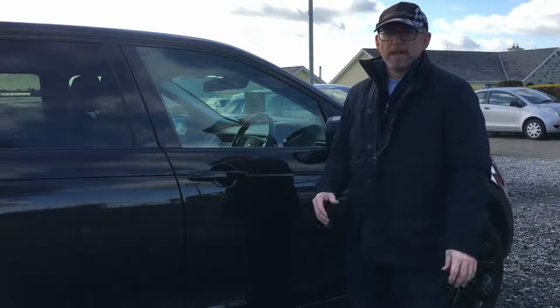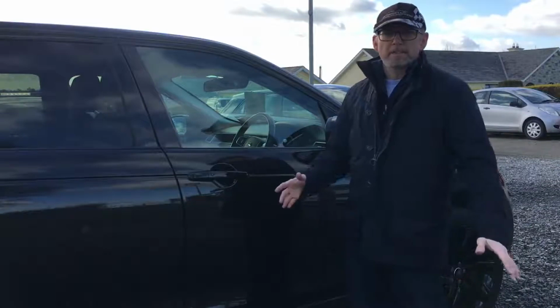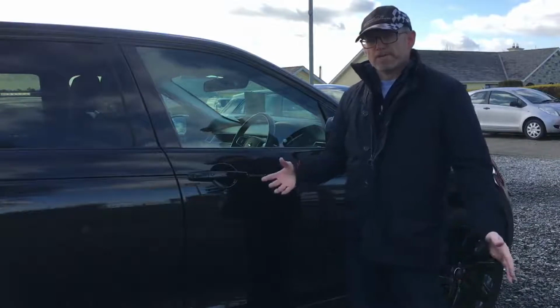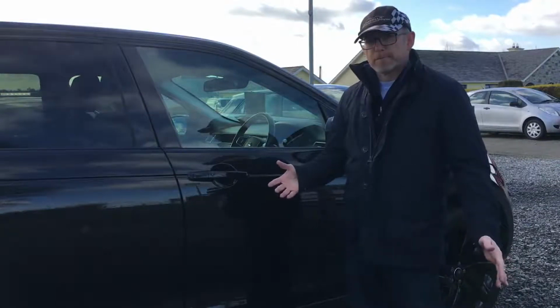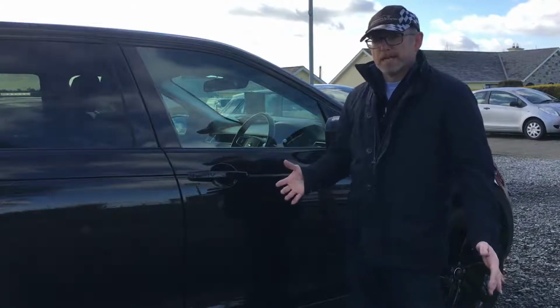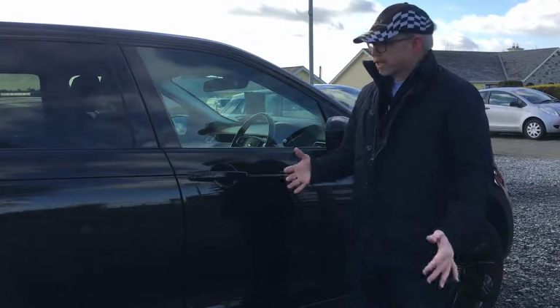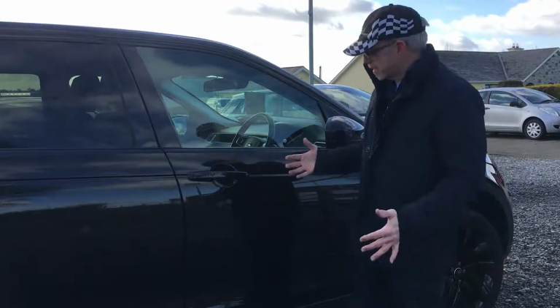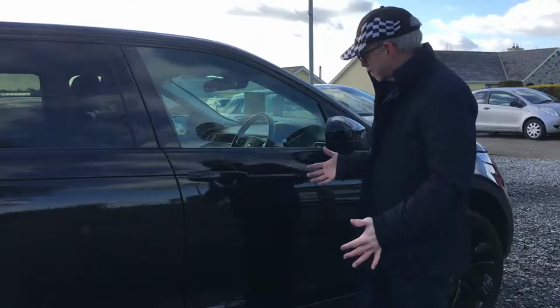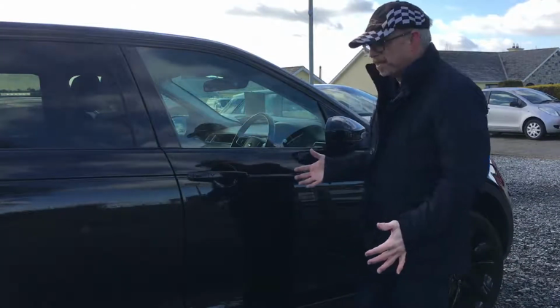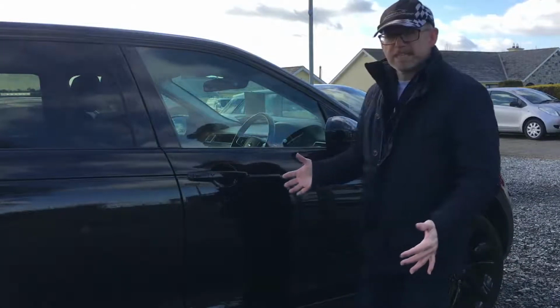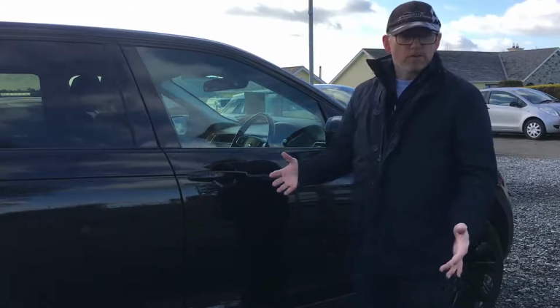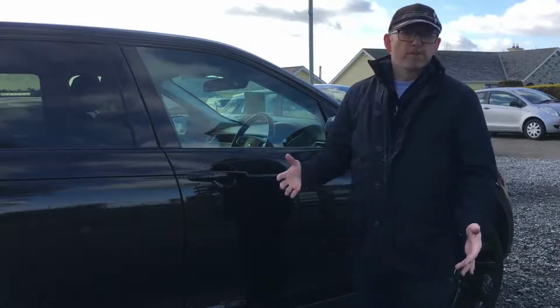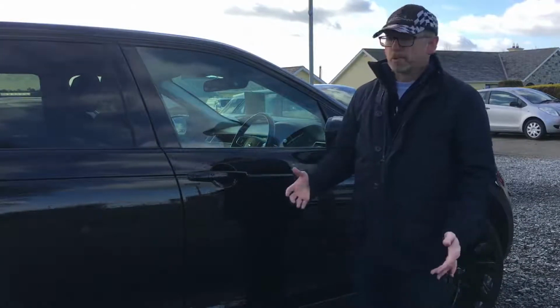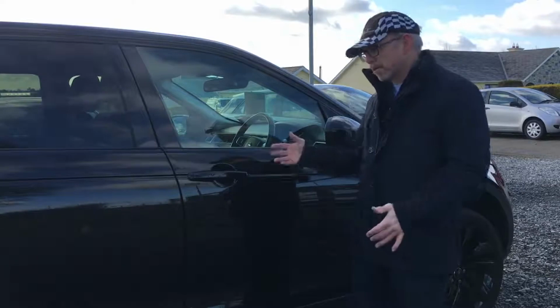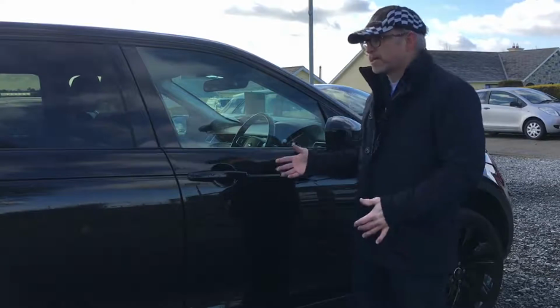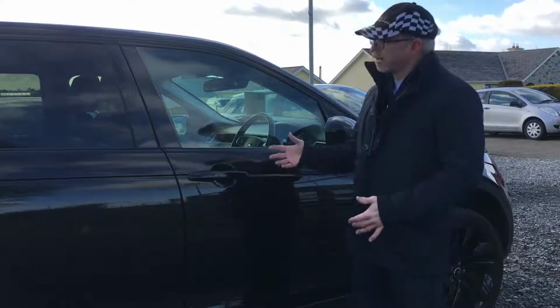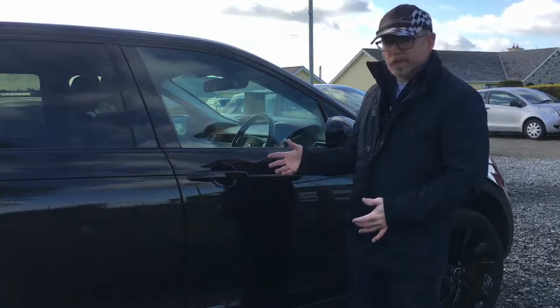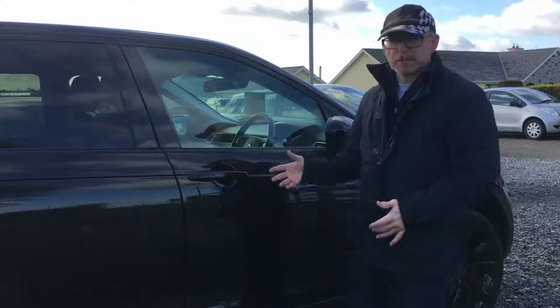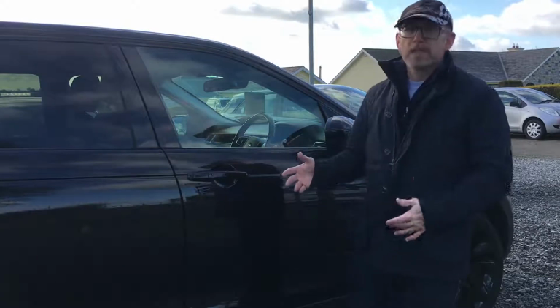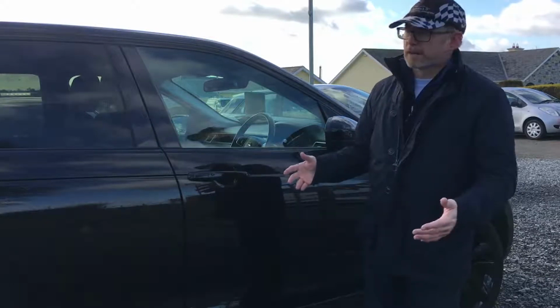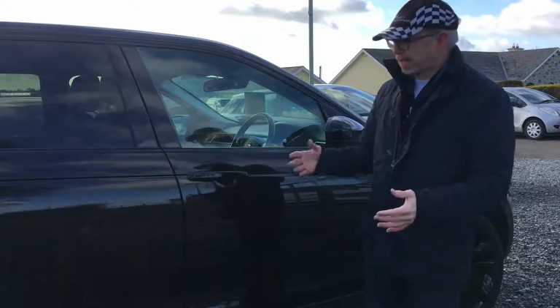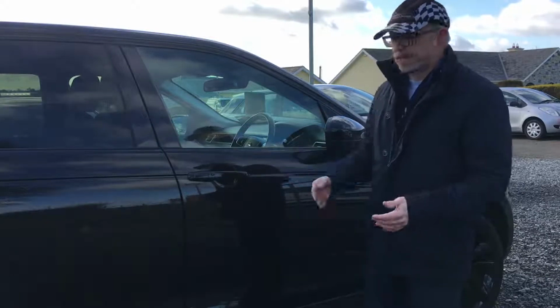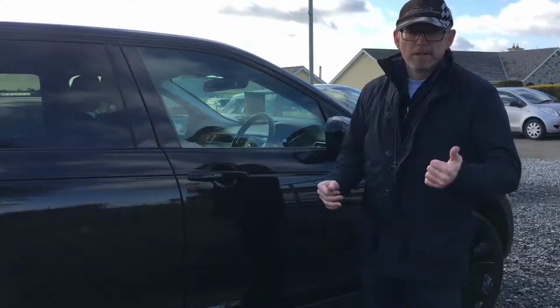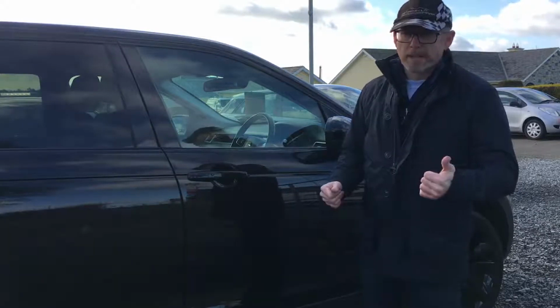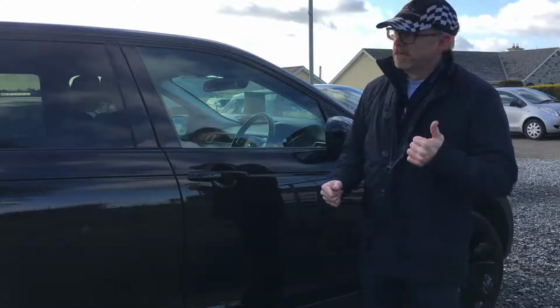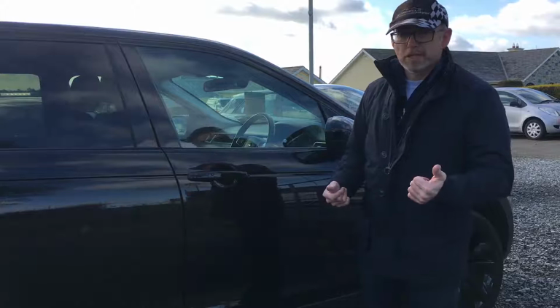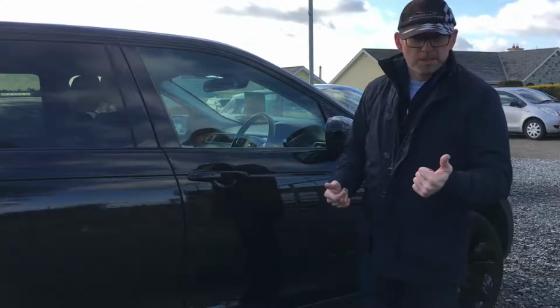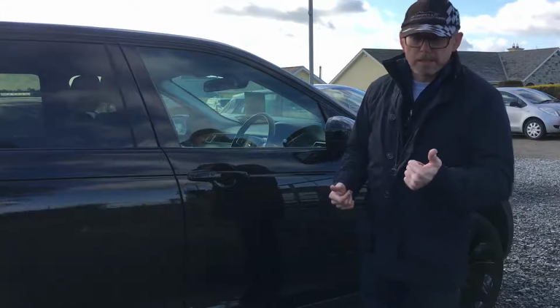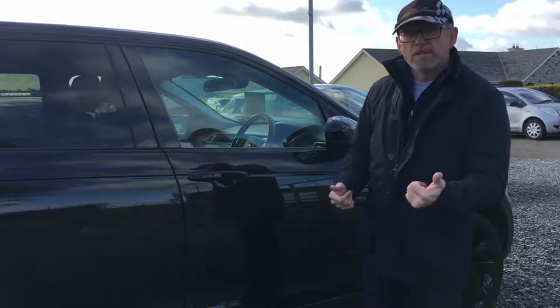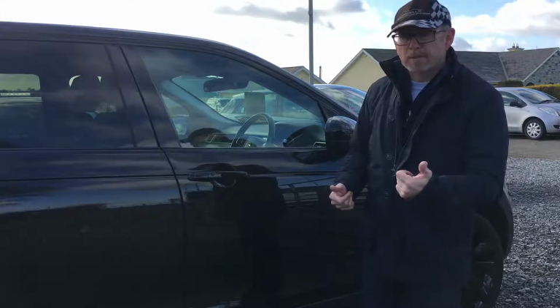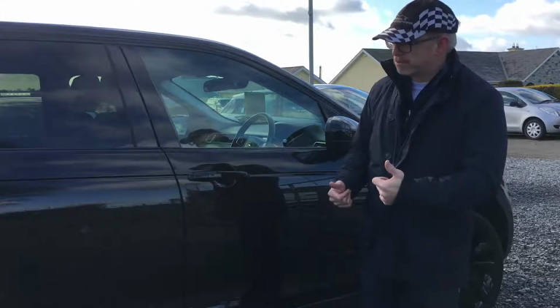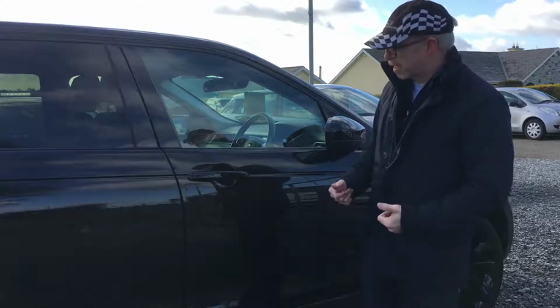Hey guys, Paul from Journey for Petrolhead, looking at the interior of the 2017 Land Rover Discovery Sport. We've borrowed this car from Kevin Giles Motors down in Killarney for the review. Thanks Kevin — KevinGilesMotors.ie. Go have a look at his website to see what else he has.